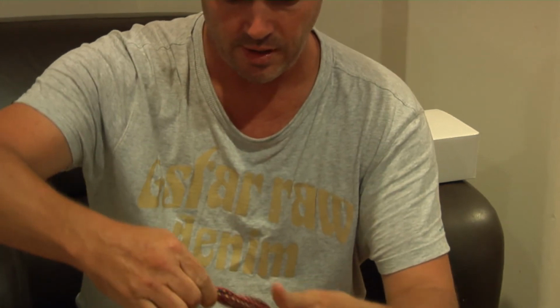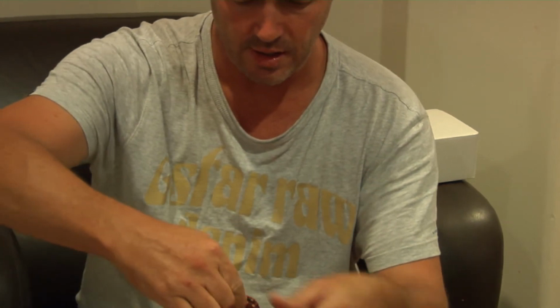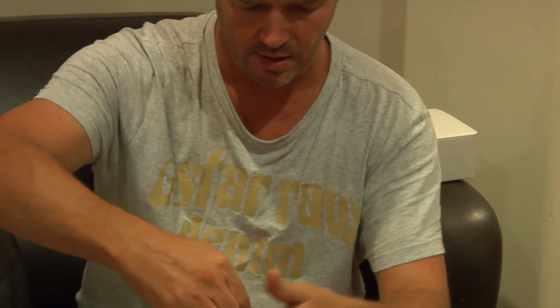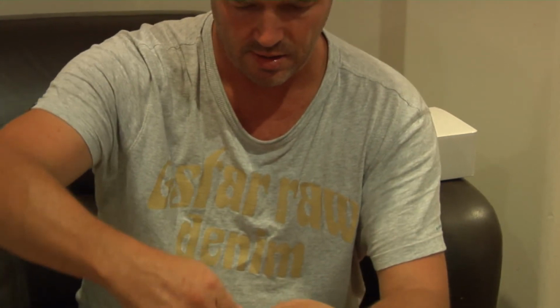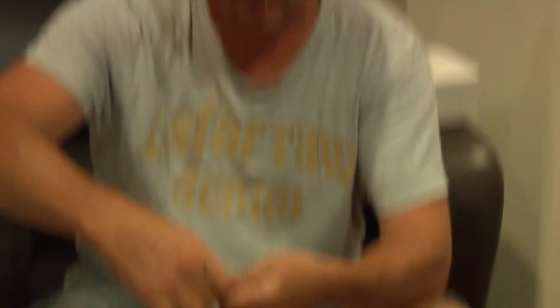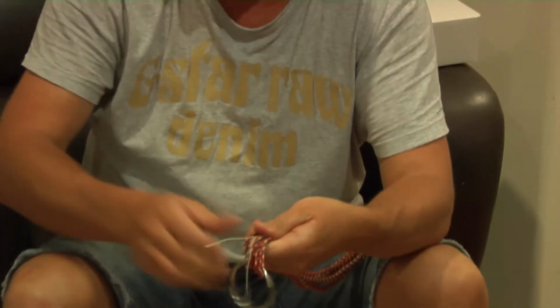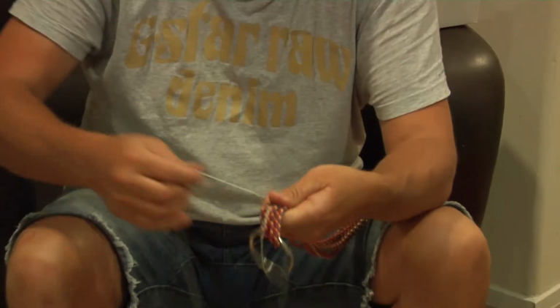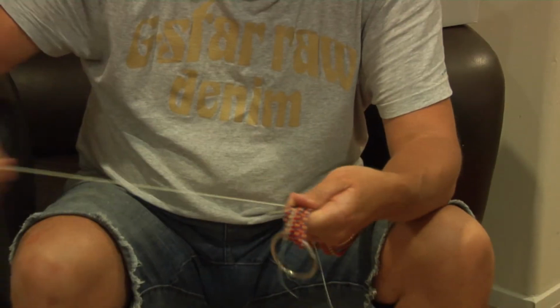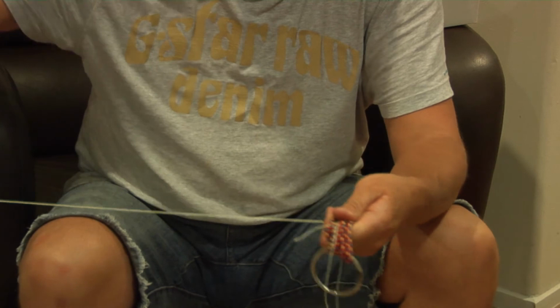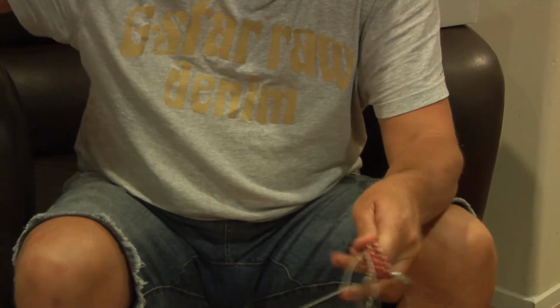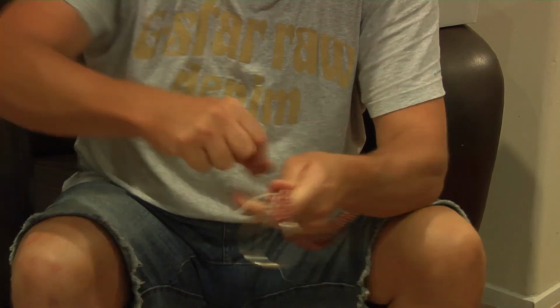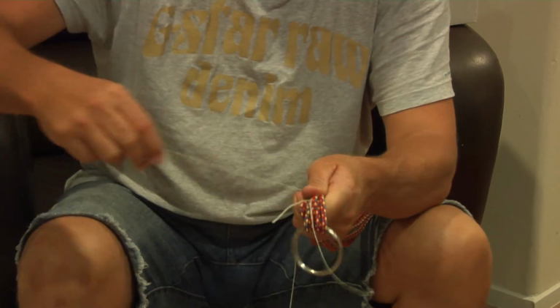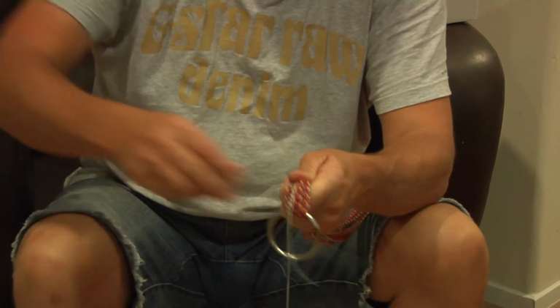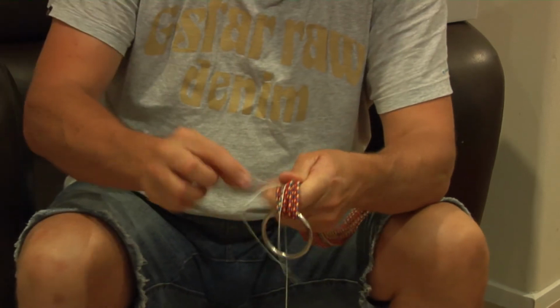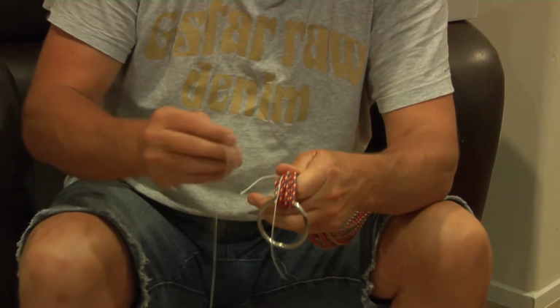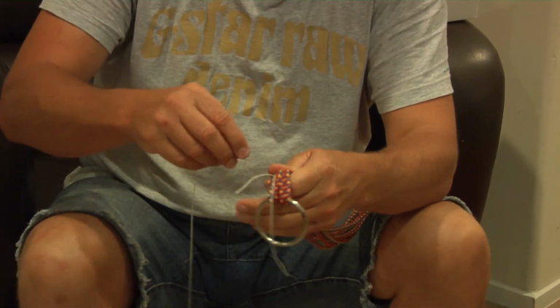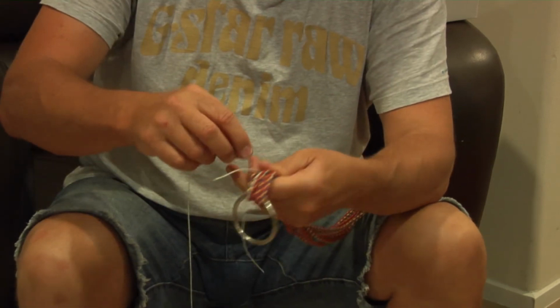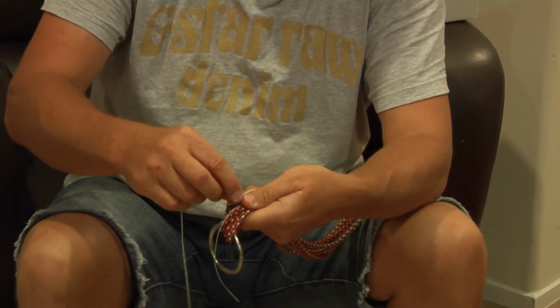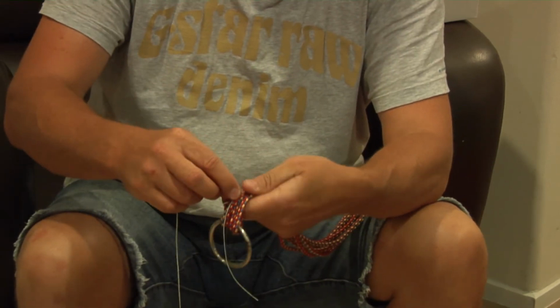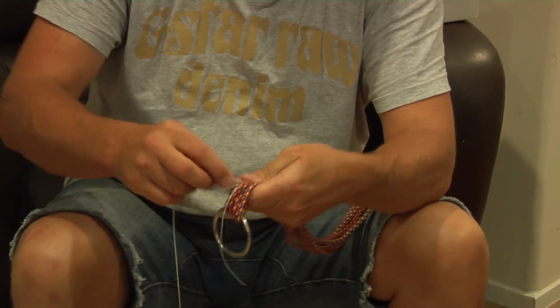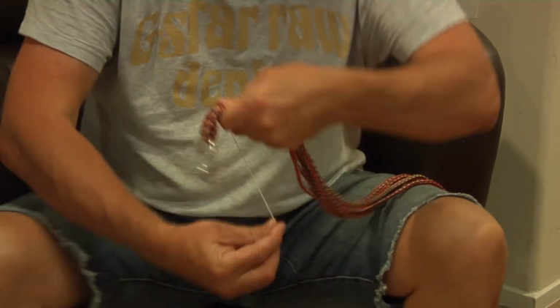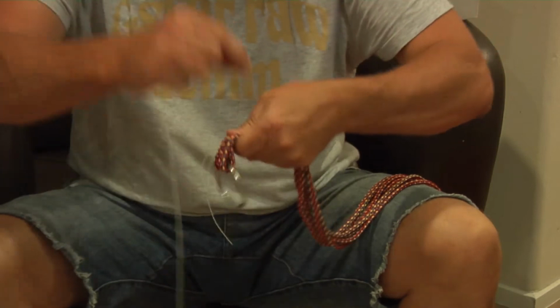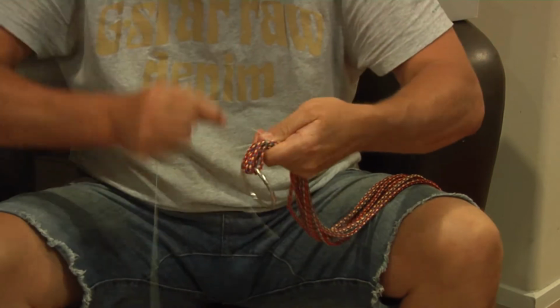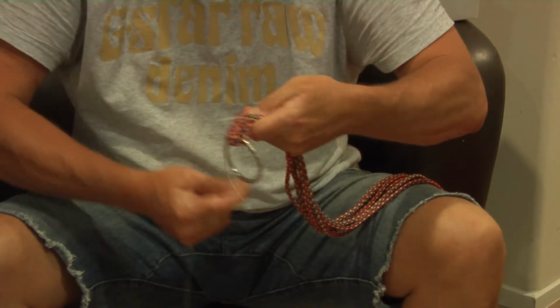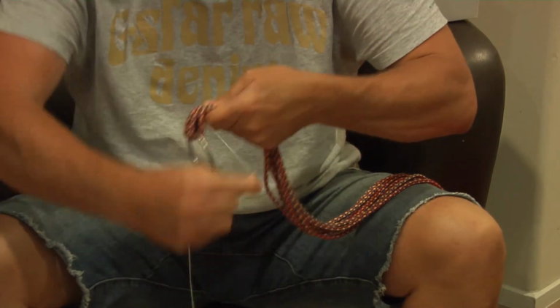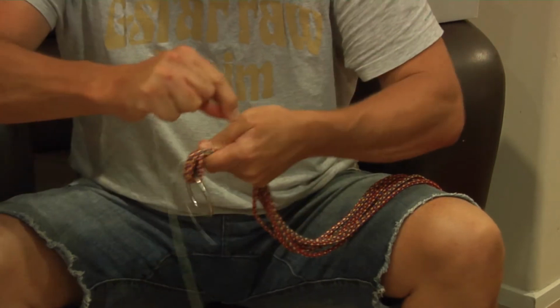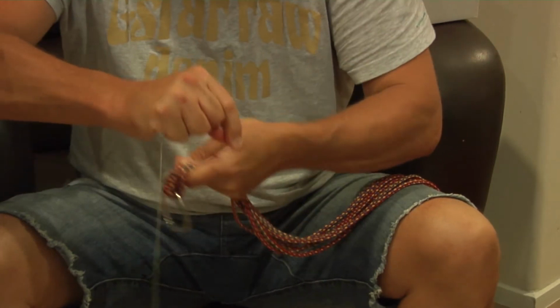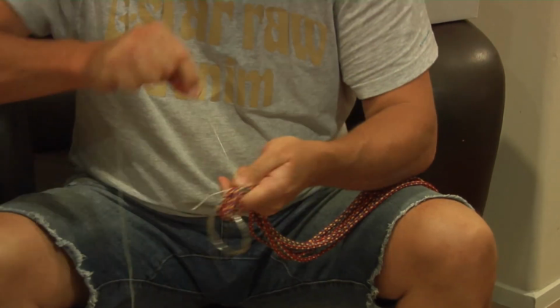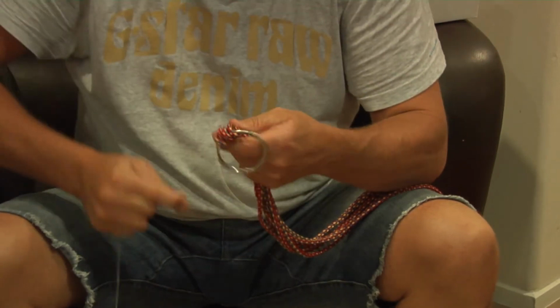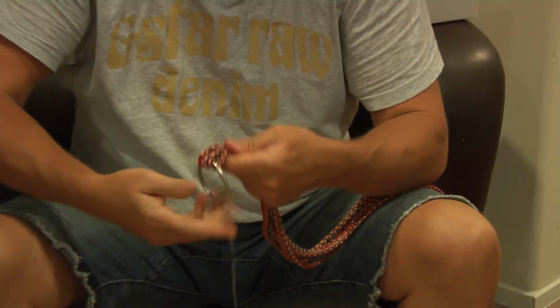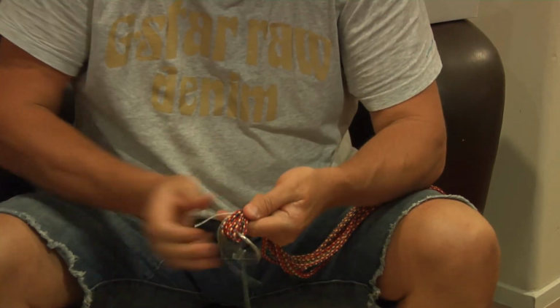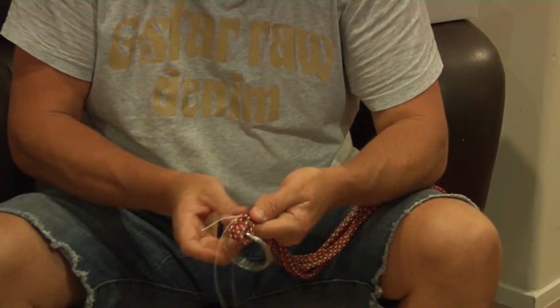Get one length of Dacron and lay it down where you're going to whip. Then start up here, put that down there as well and just start whipping. Do it tight so it stays together.